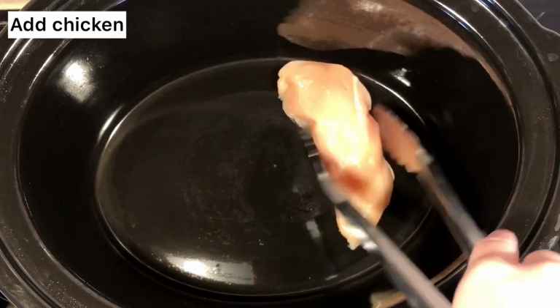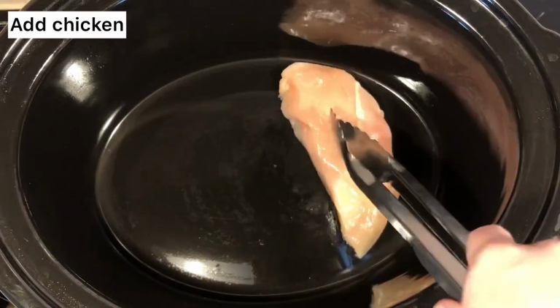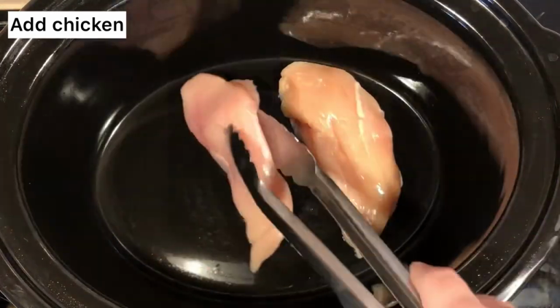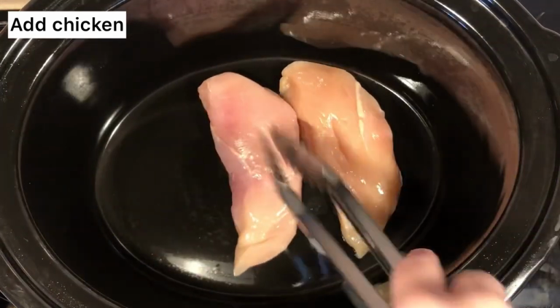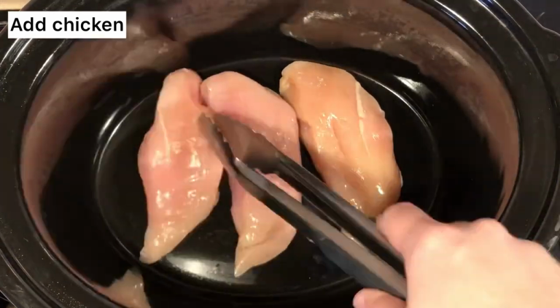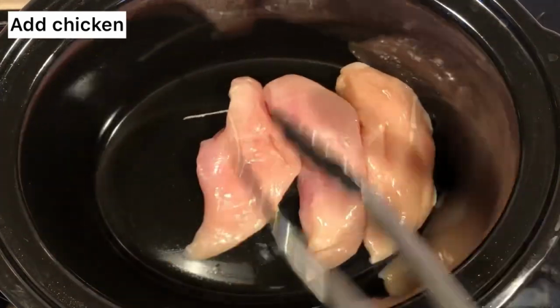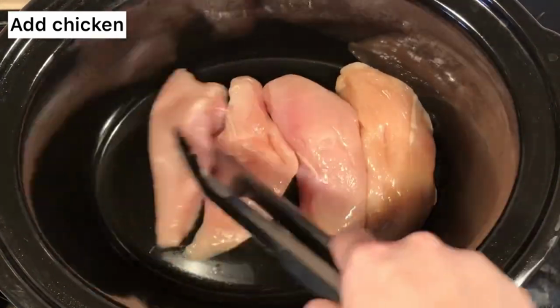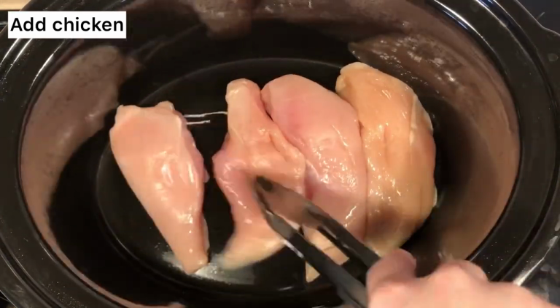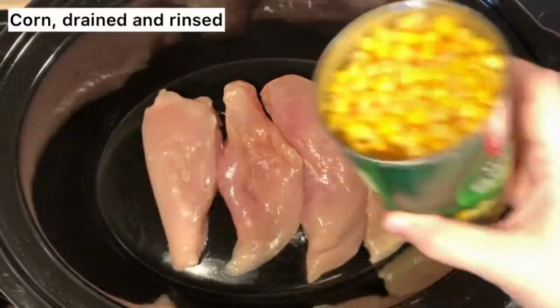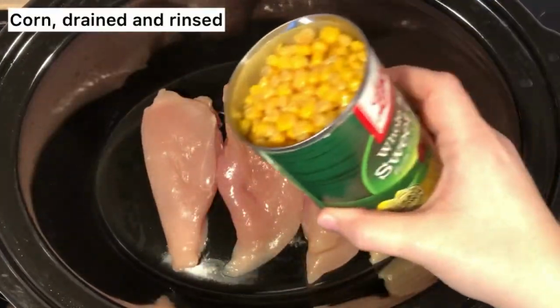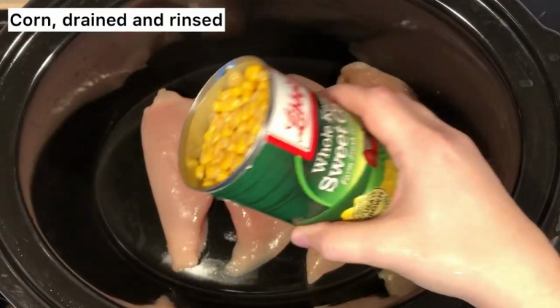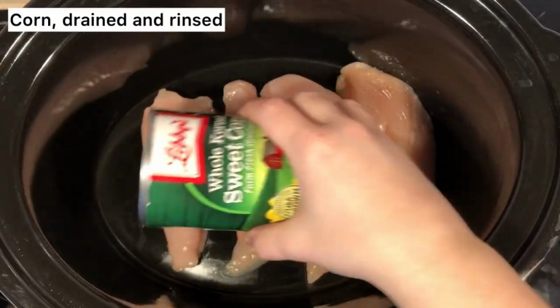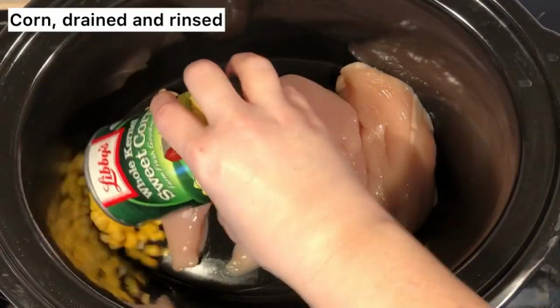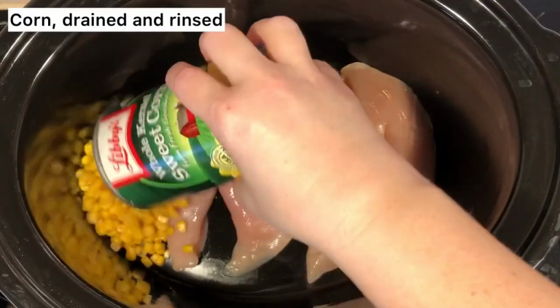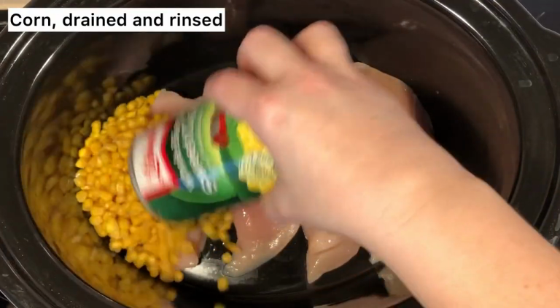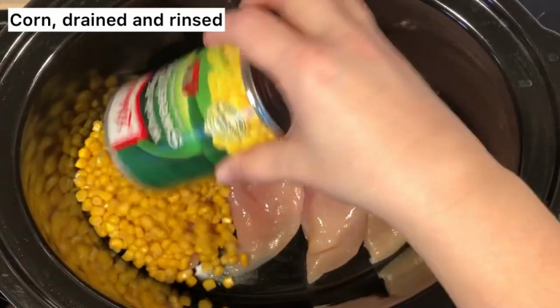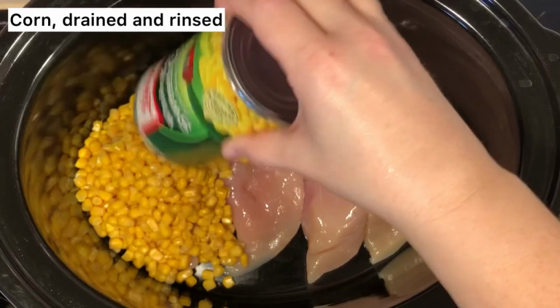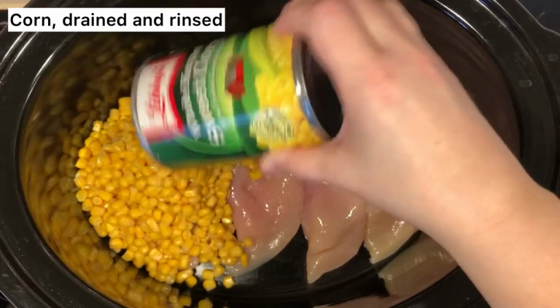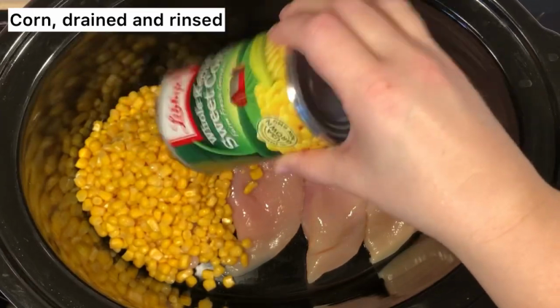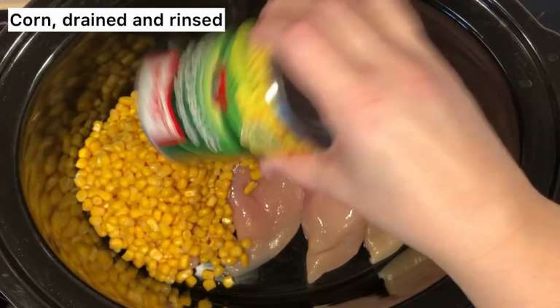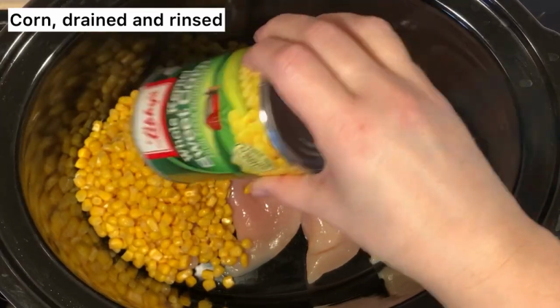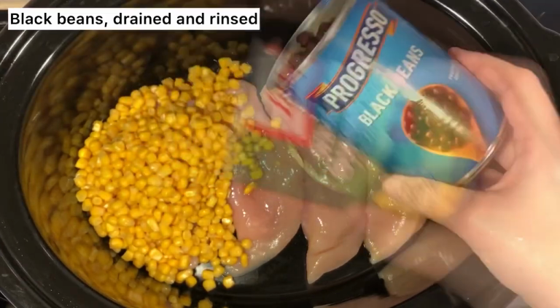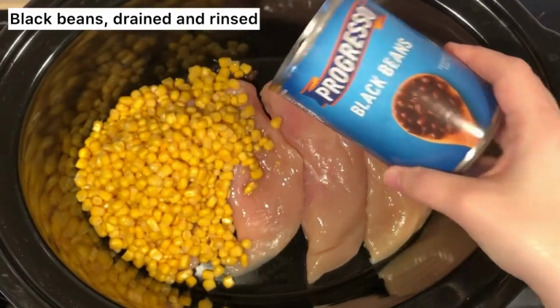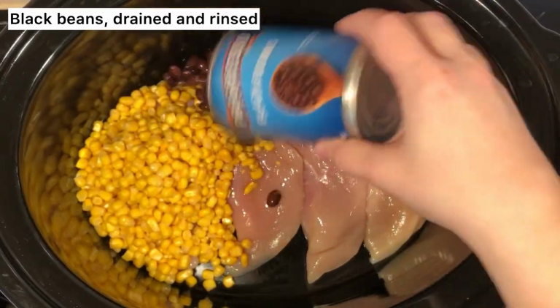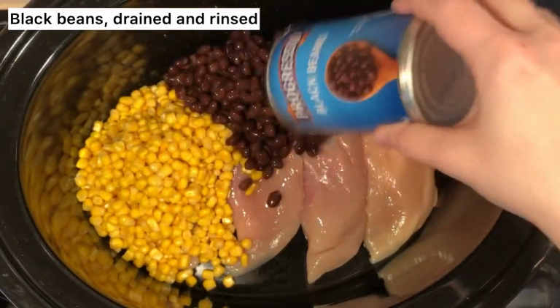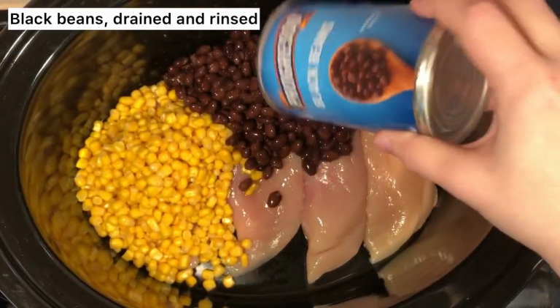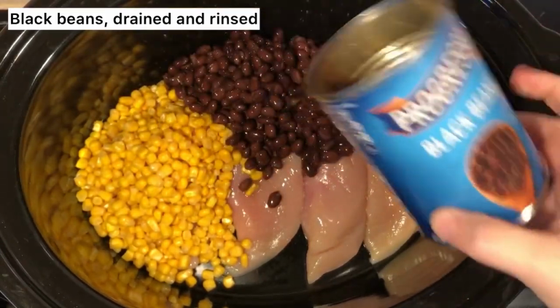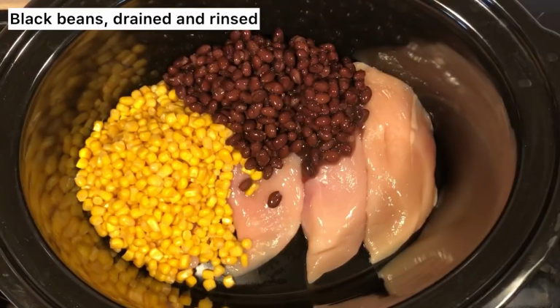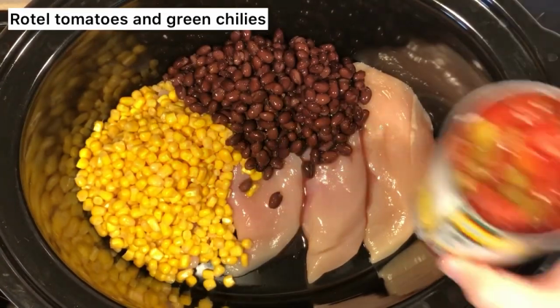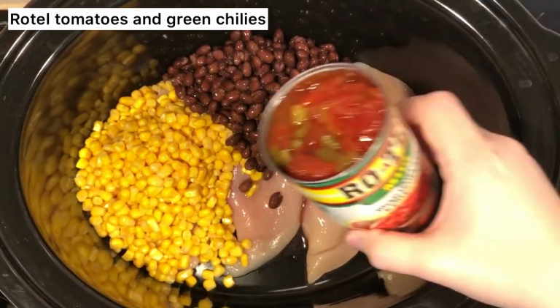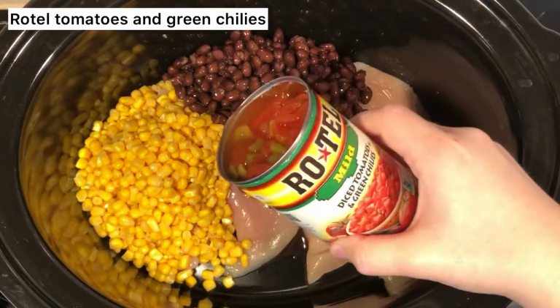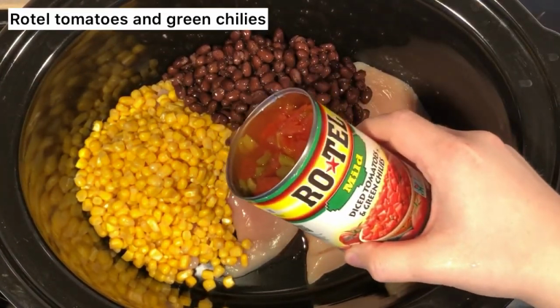First, you're going to start off by adding your chicken right into the crock pot, then add your canned corn which I drained and rinsed, along with black beans which I drained and rinsed, and then some Rotel.